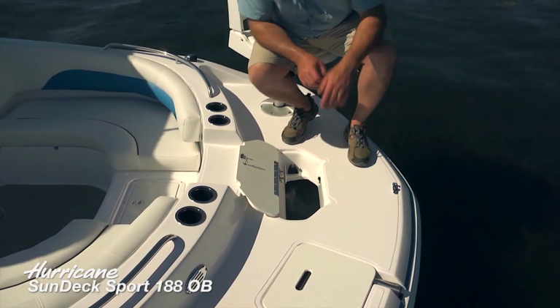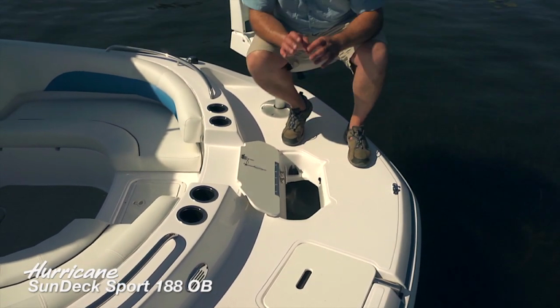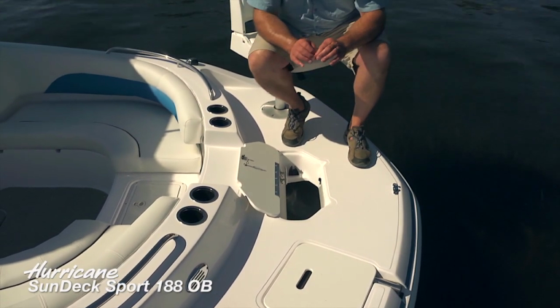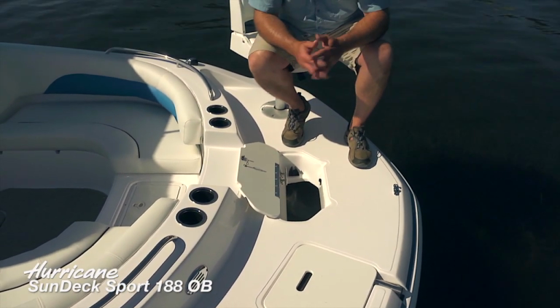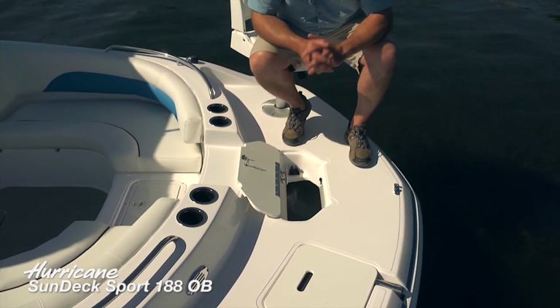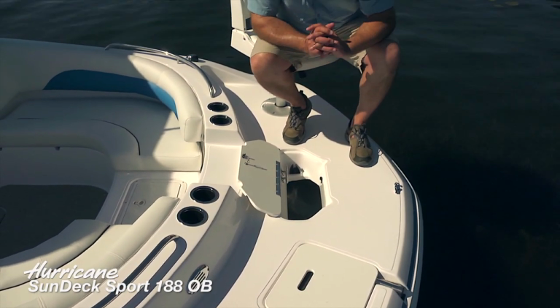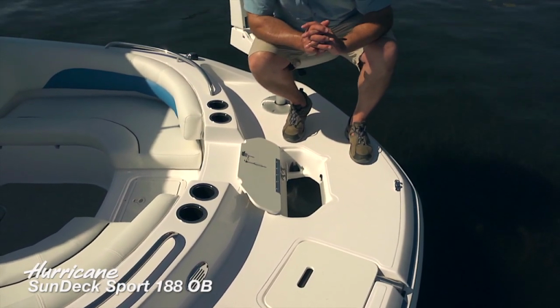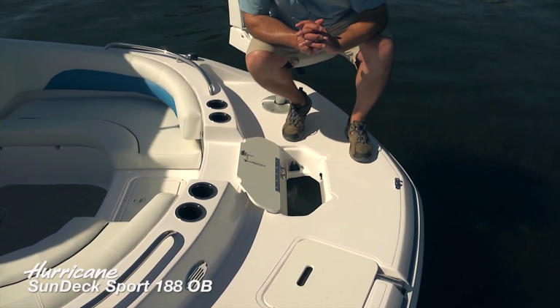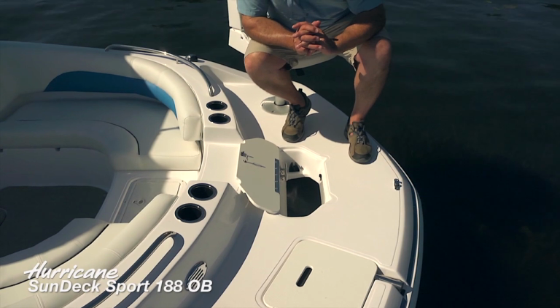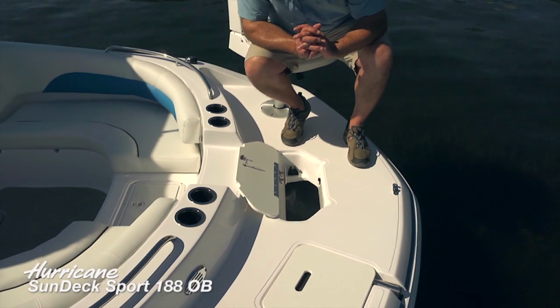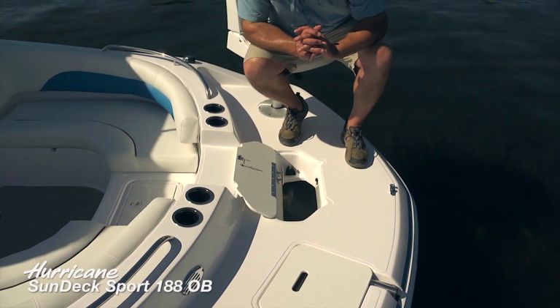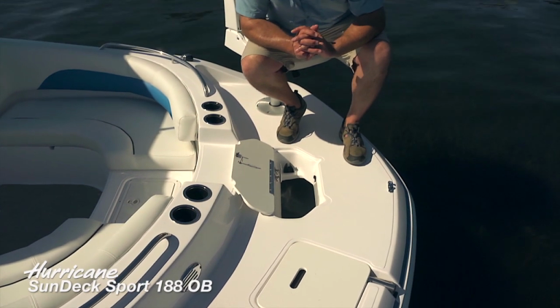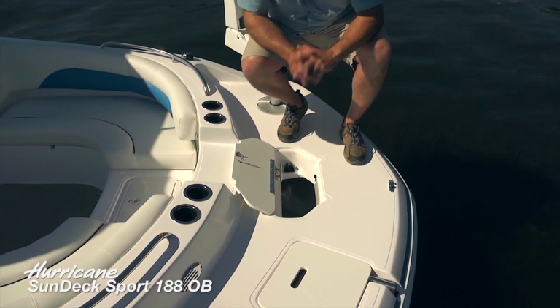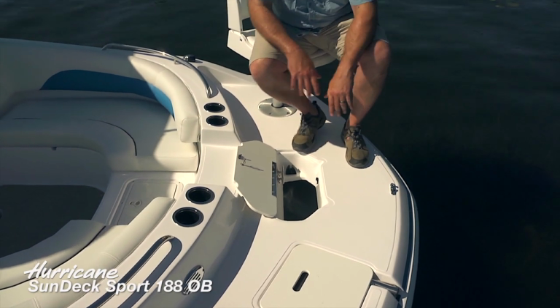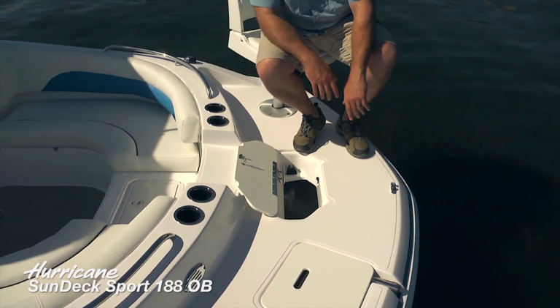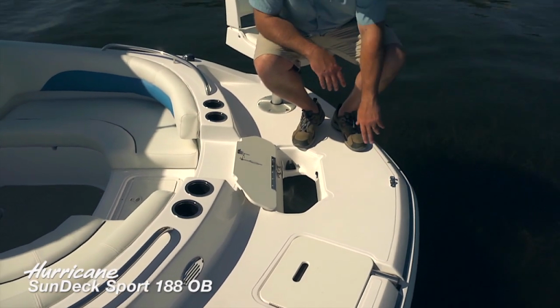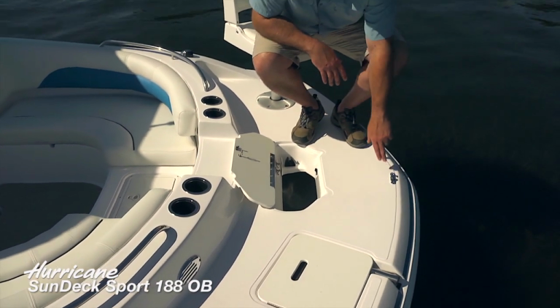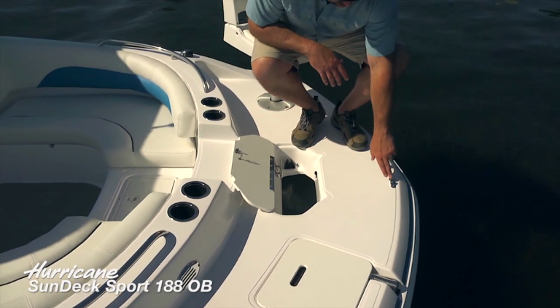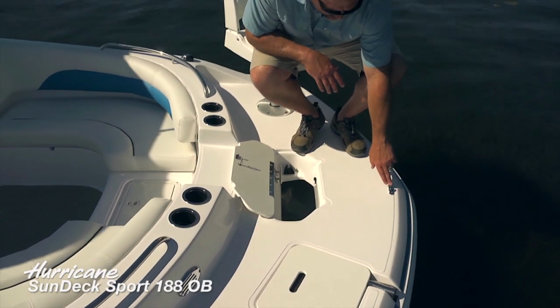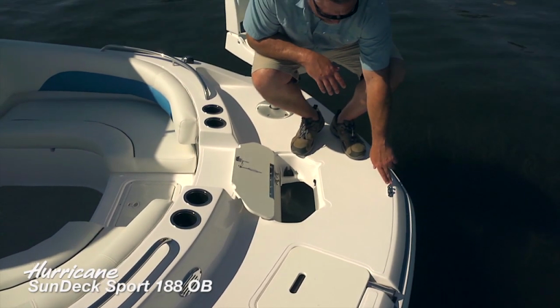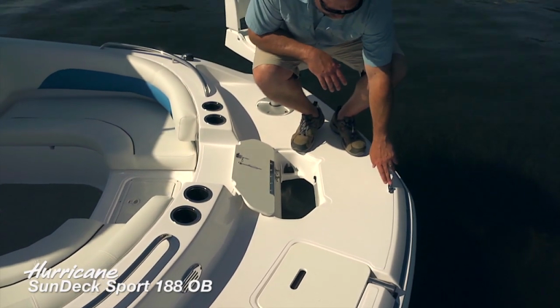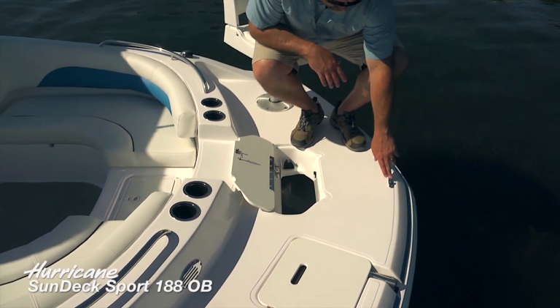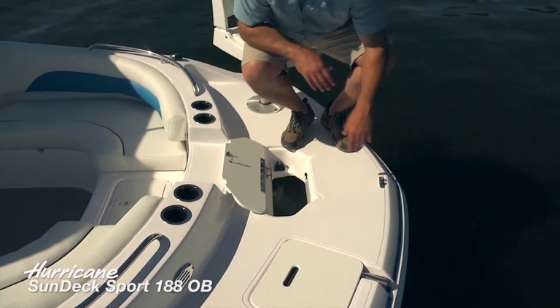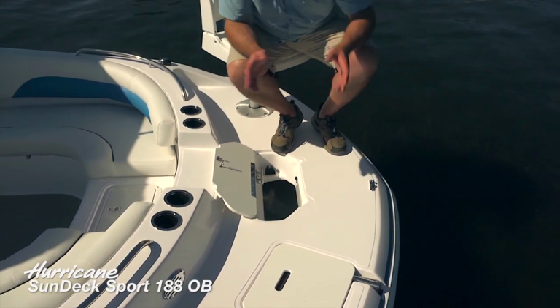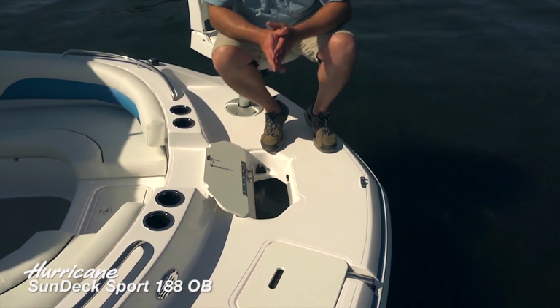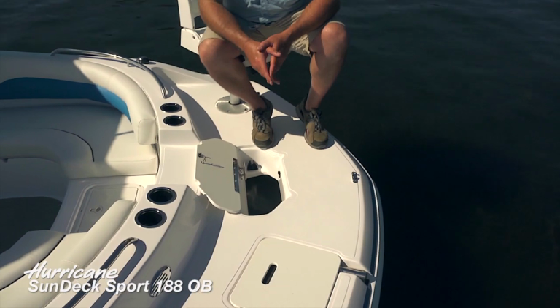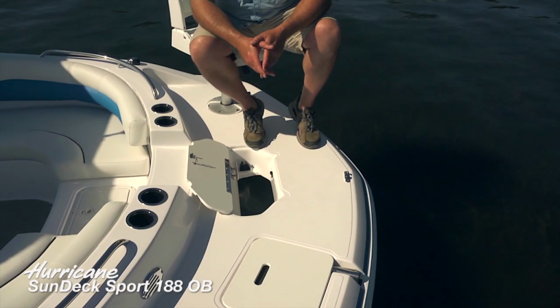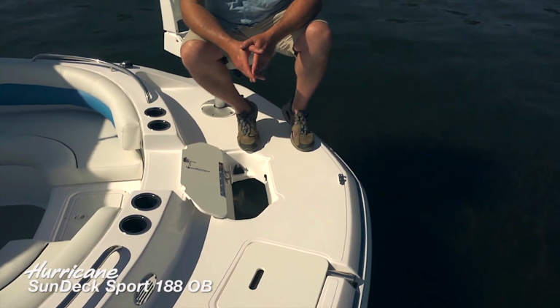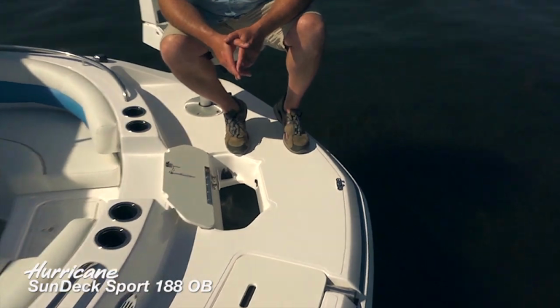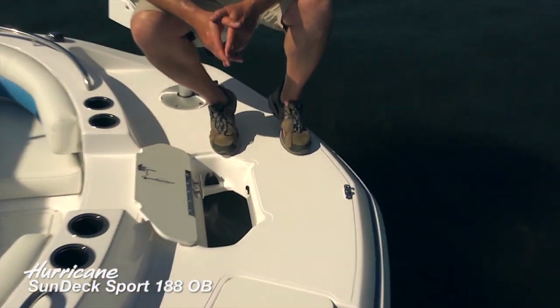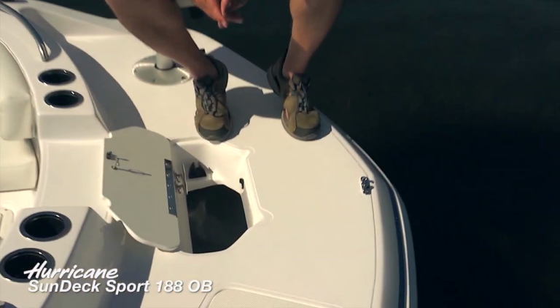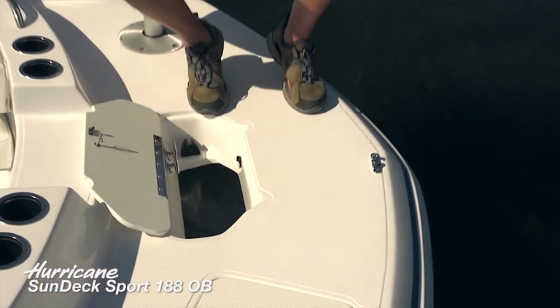That chafe guard is going to keep that anchor line from fraying. We've also got an anchor line guide here, which is really going to hold you in place on windy days.